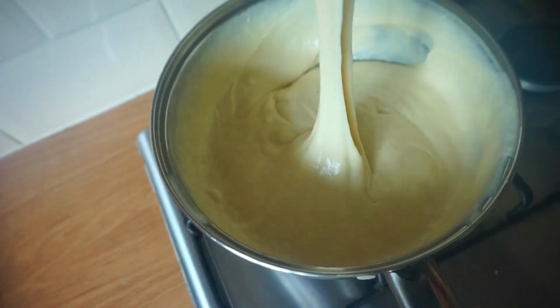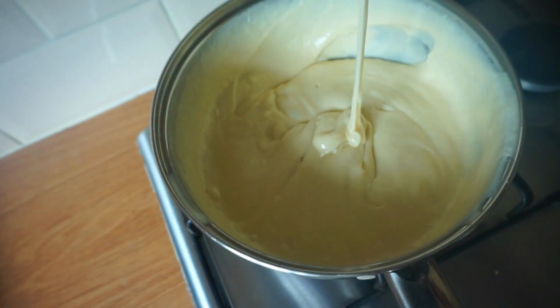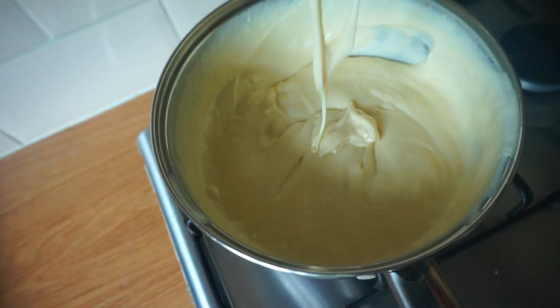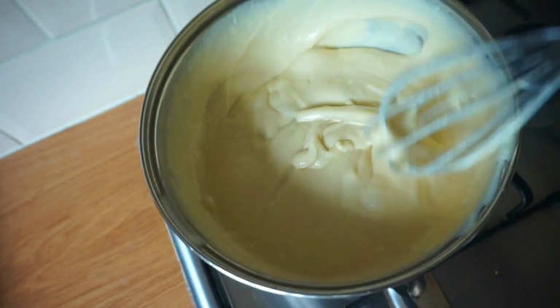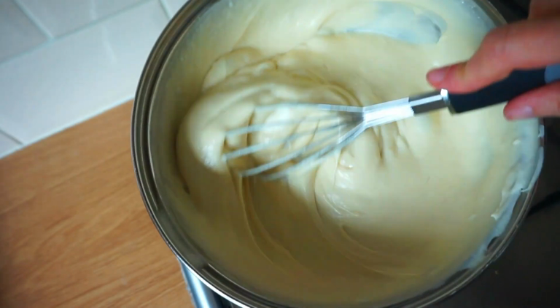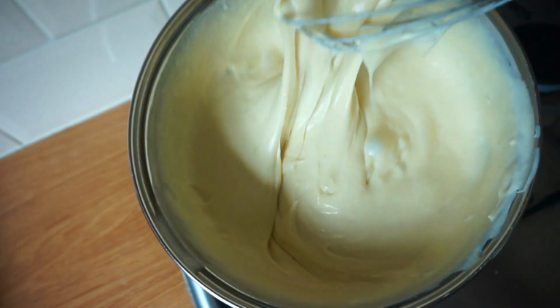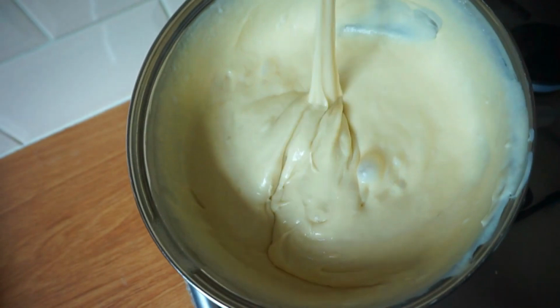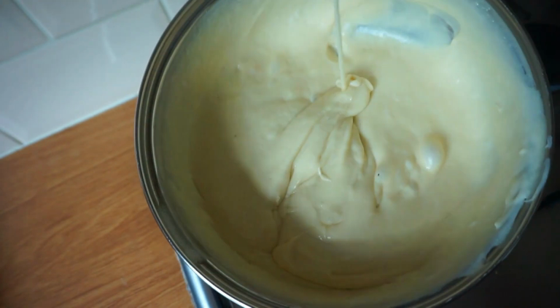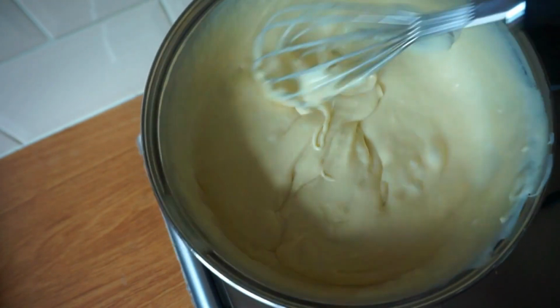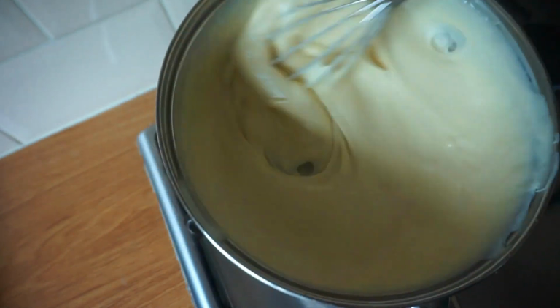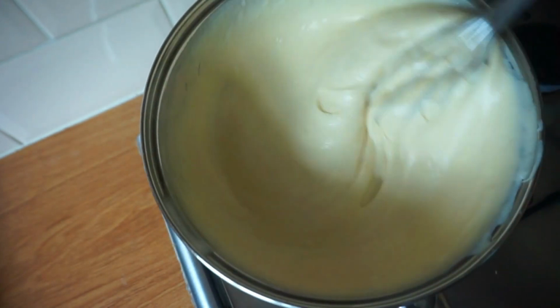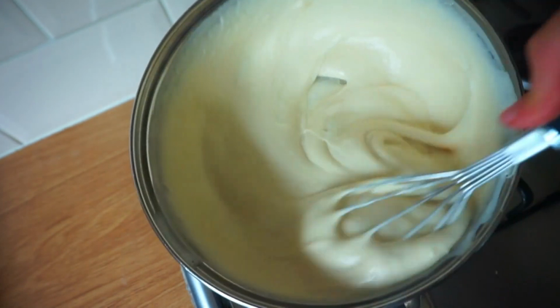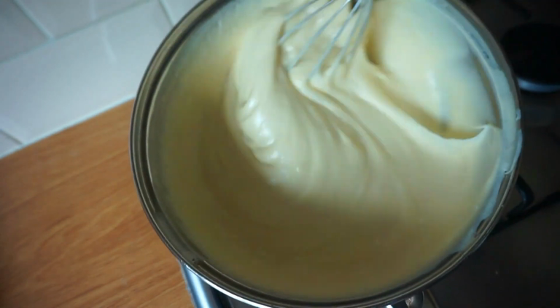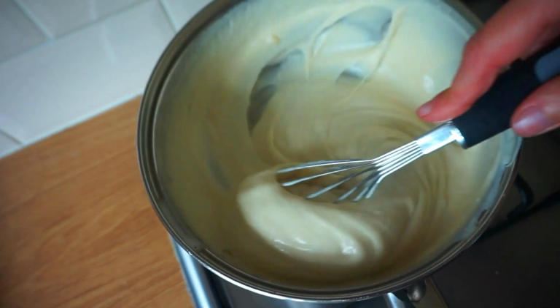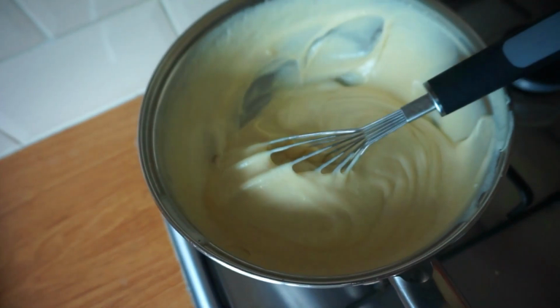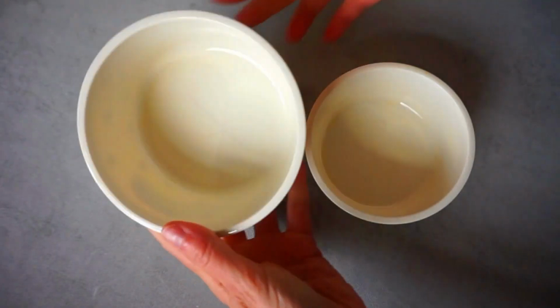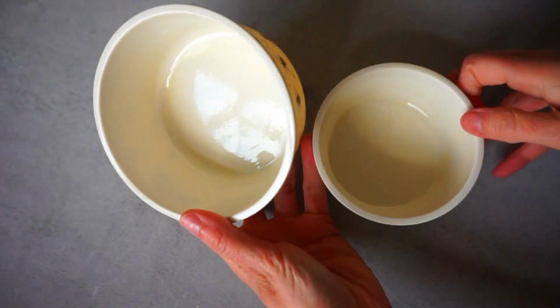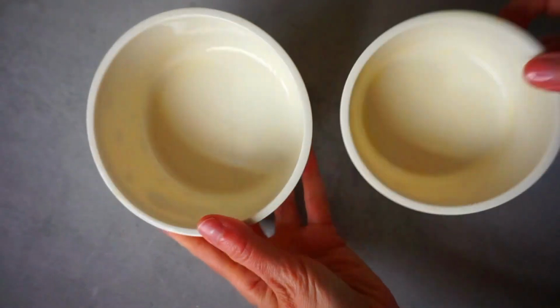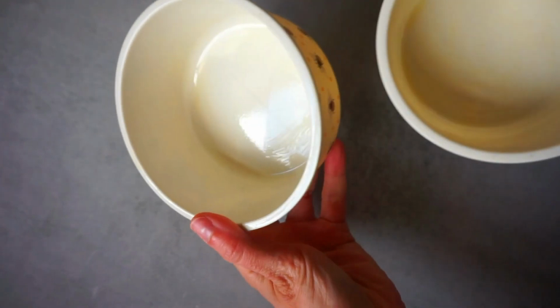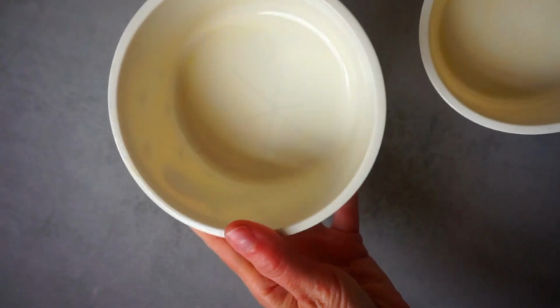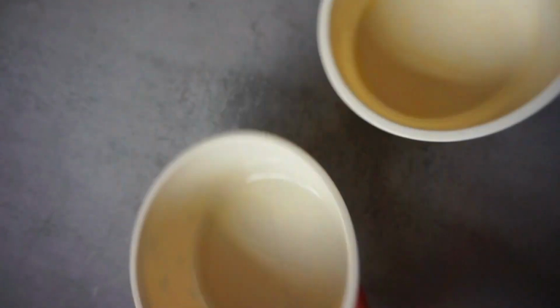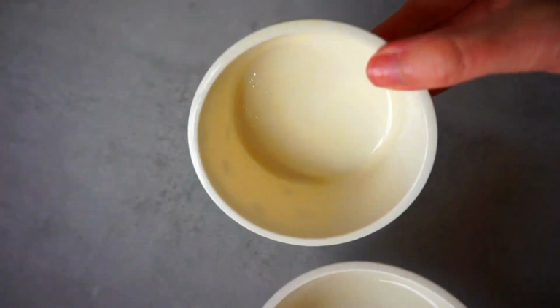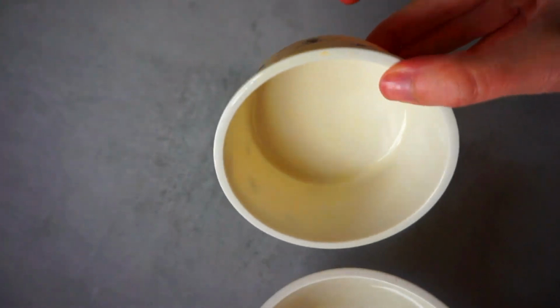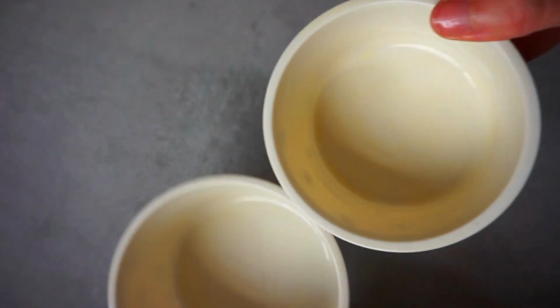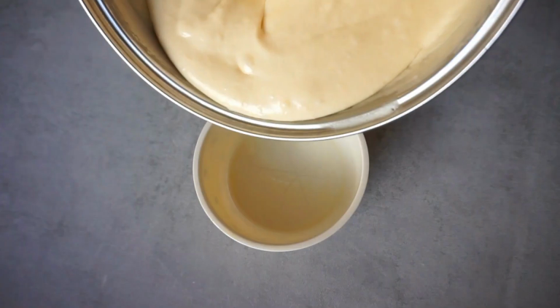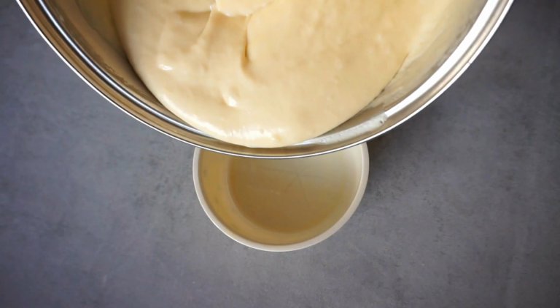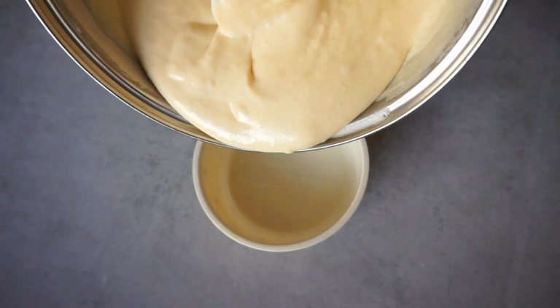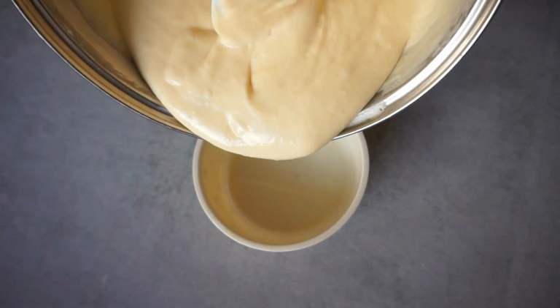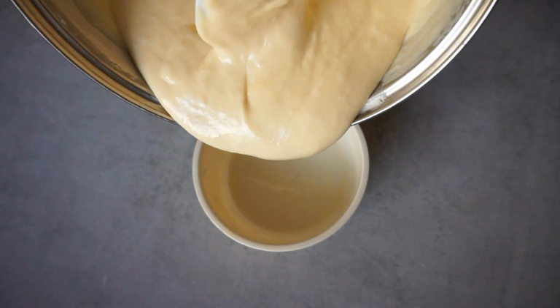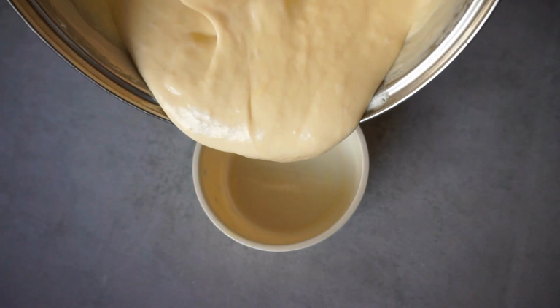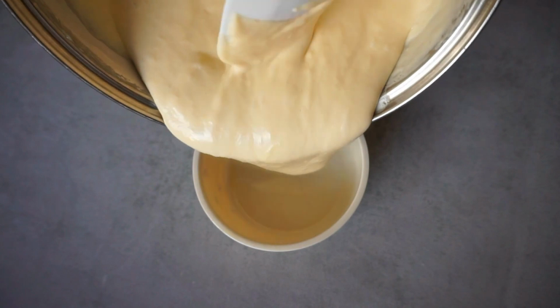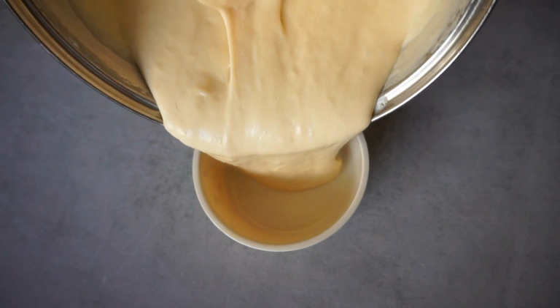Here you can see how the mixture became very stretchy, which means it's ready to transfer into our molds. We are going to pour the mixture into a container previously greased — I've used olive oil, but you can also use any other kind of oil or vegan butter.